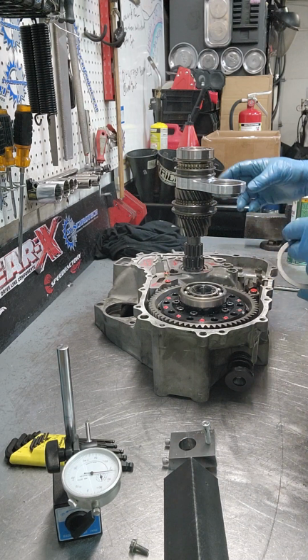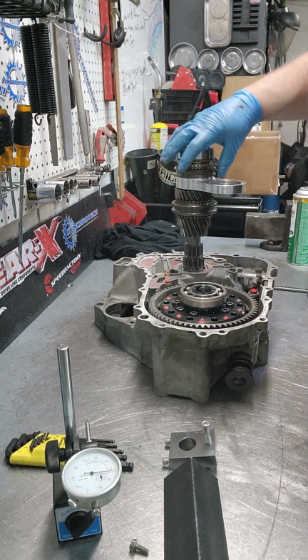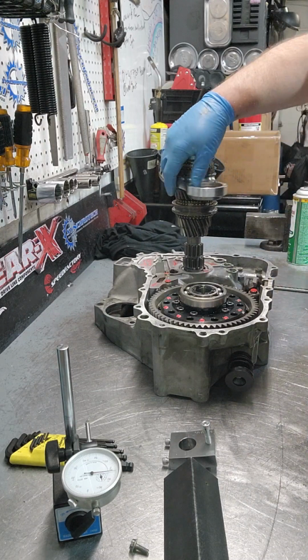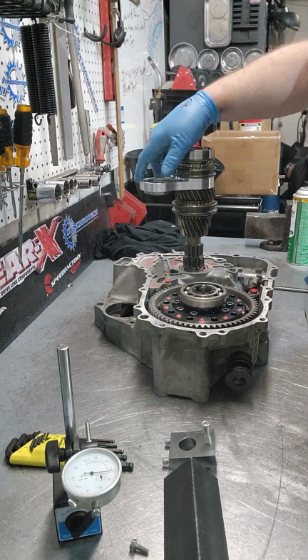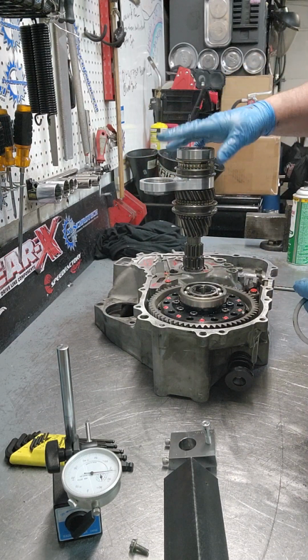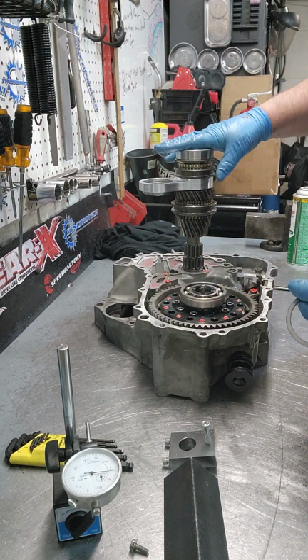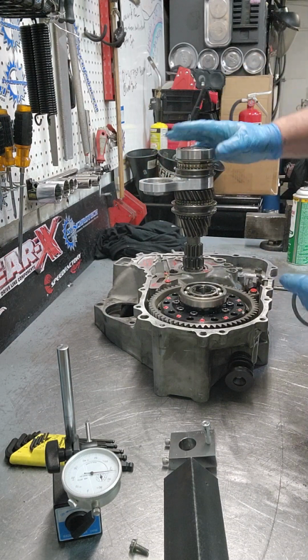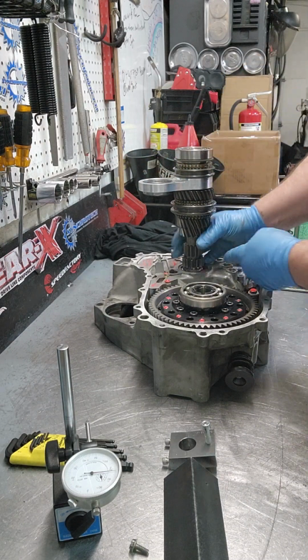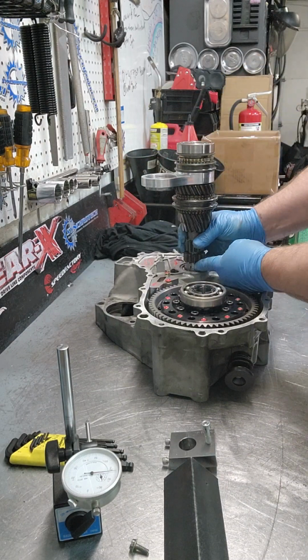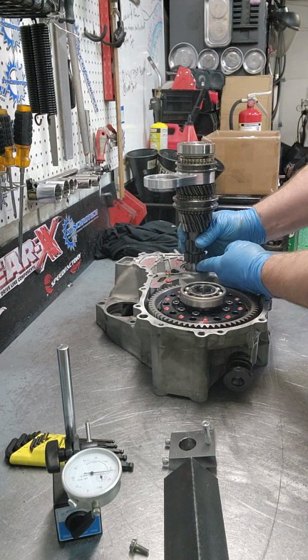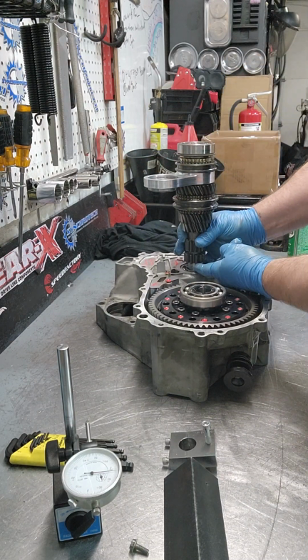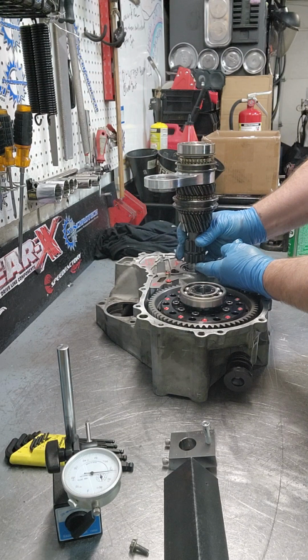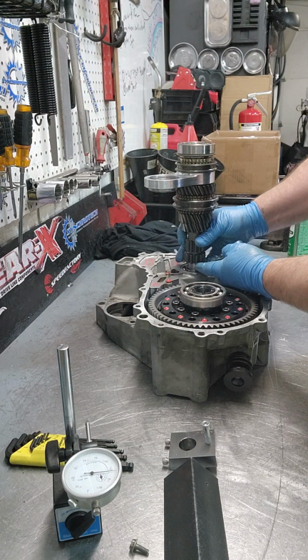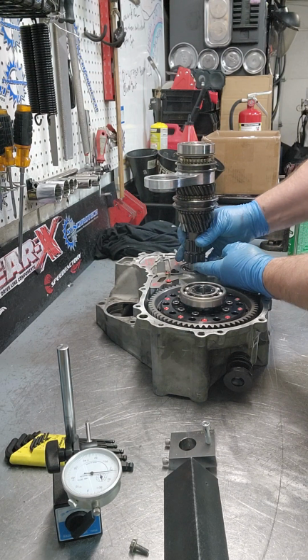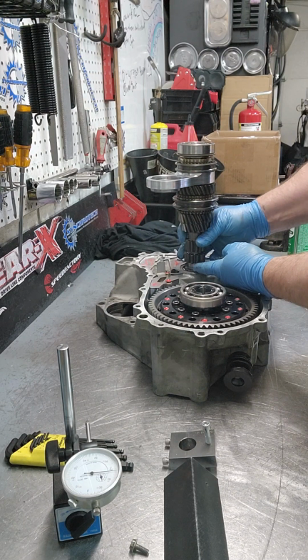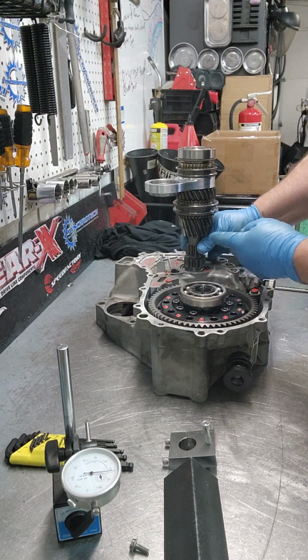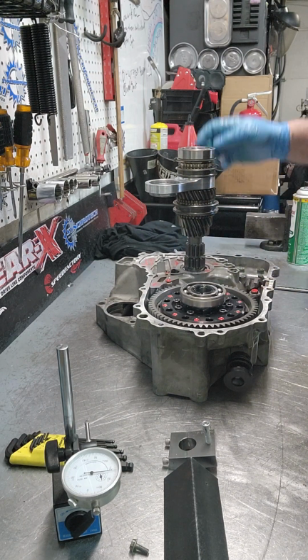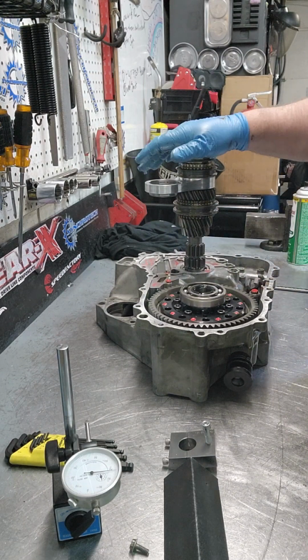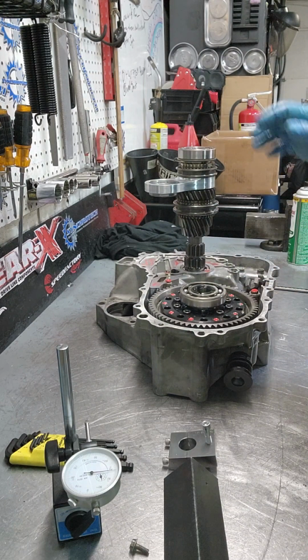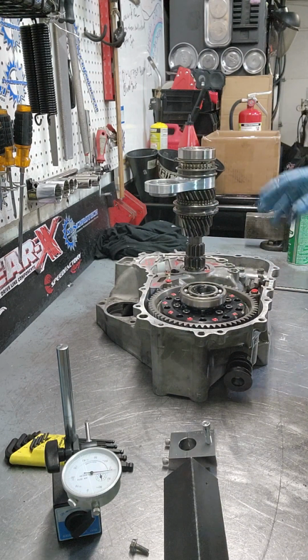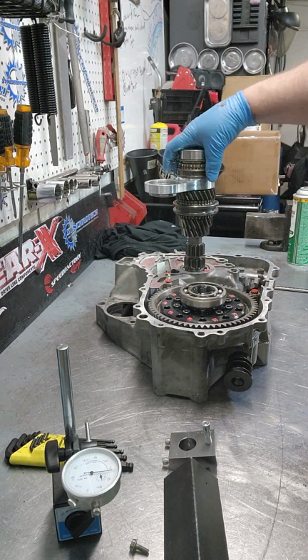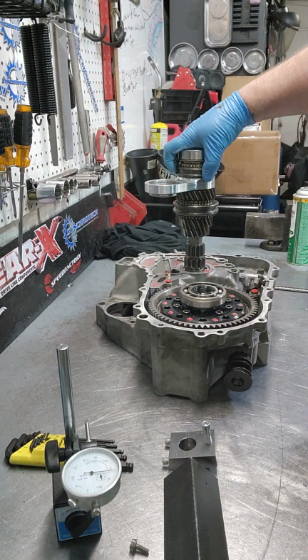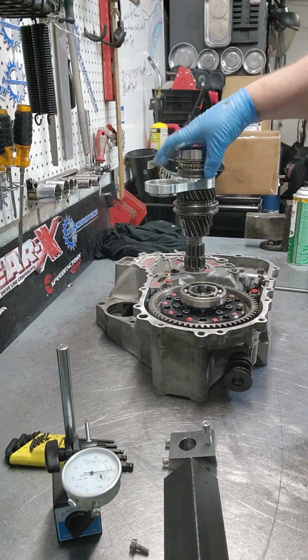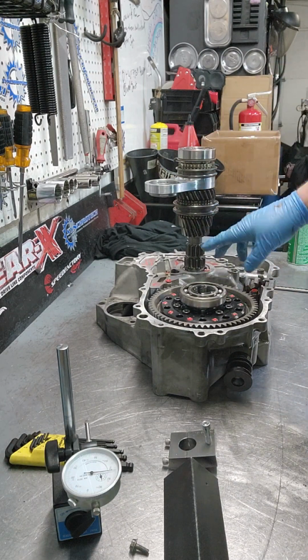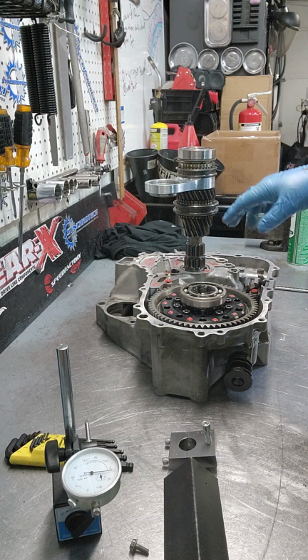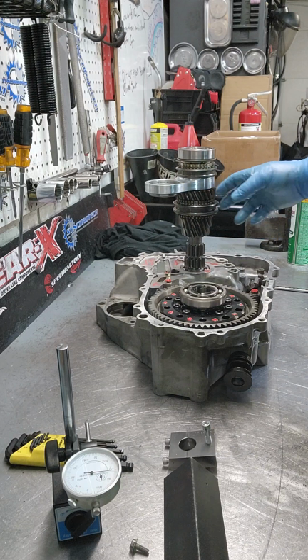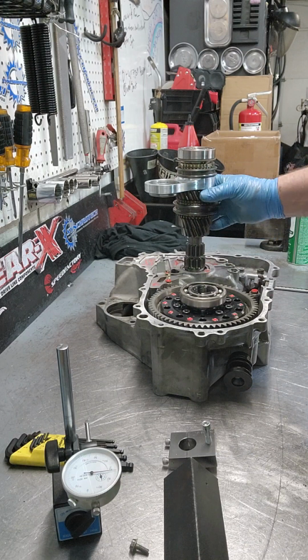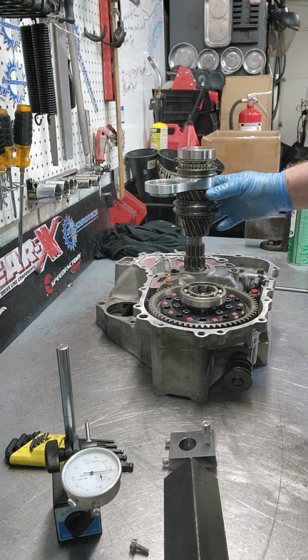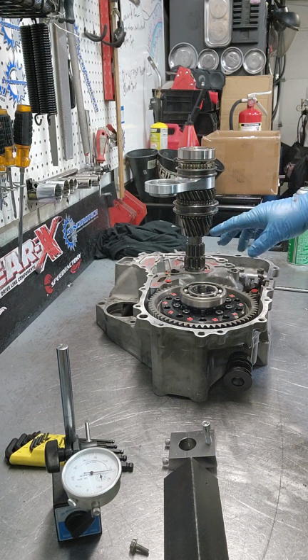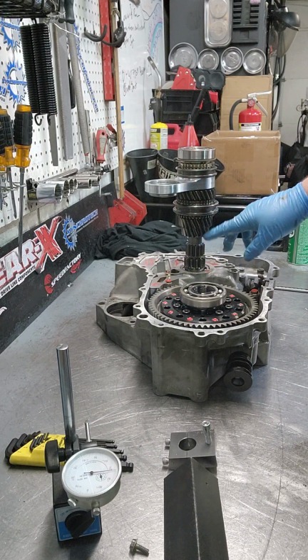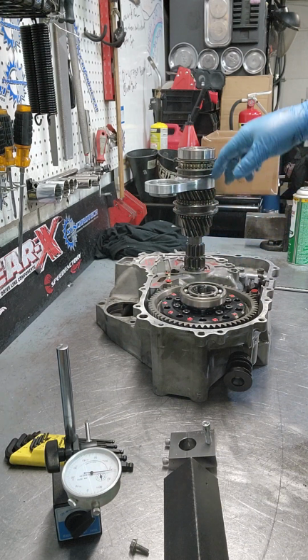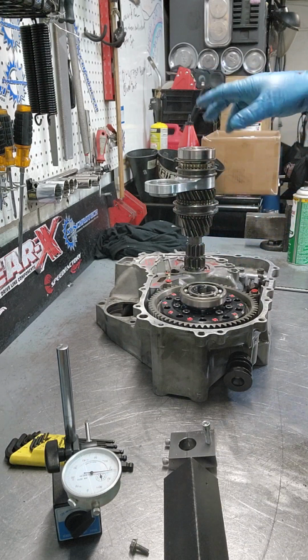What you want to do is assemble your input shaft with the bottom cone washer and the shim, have it in the transmission, have everything built up — all distance collars. You don't even have to have the gears on it, but you do need all the distance collars.